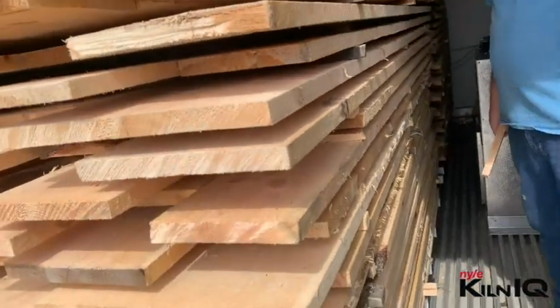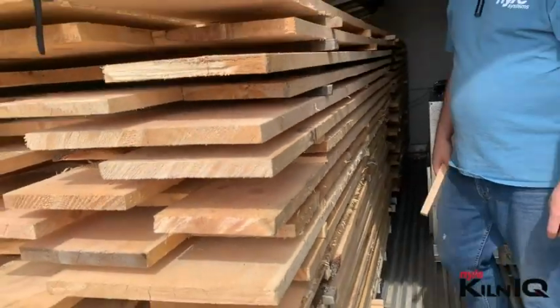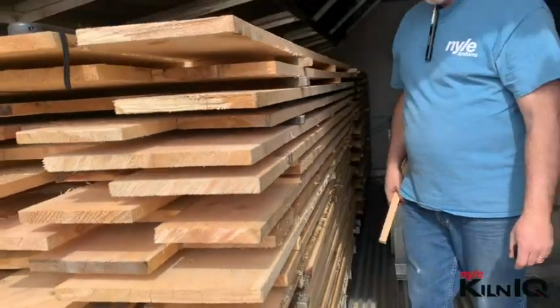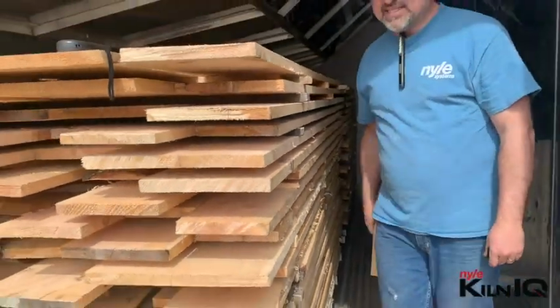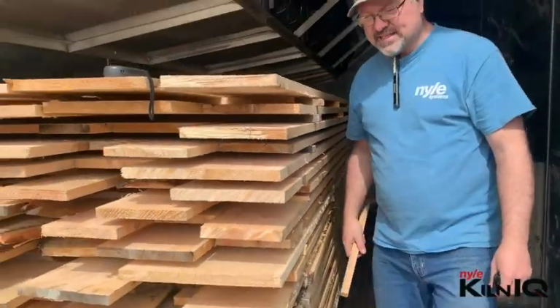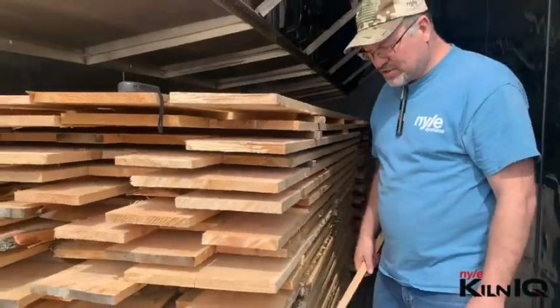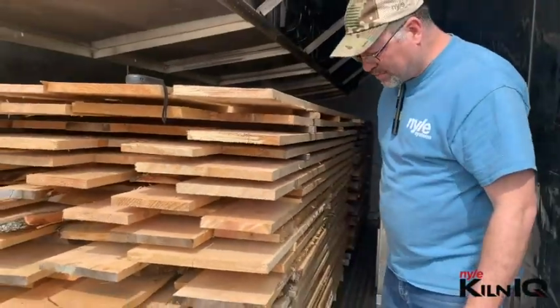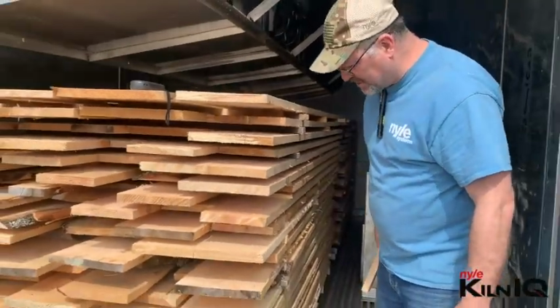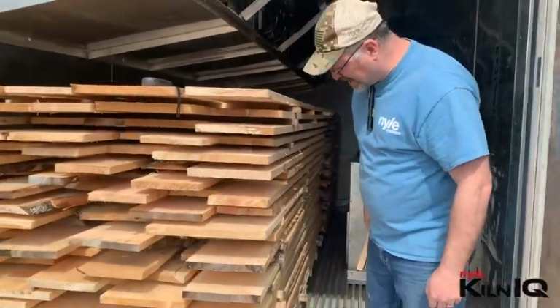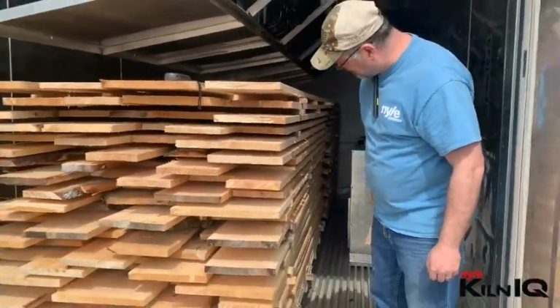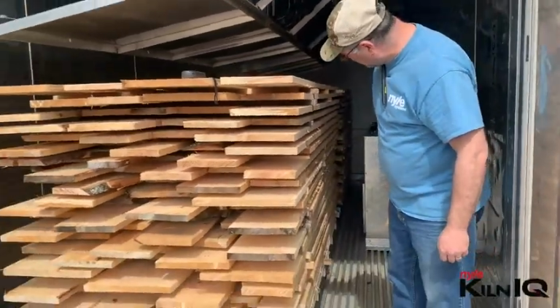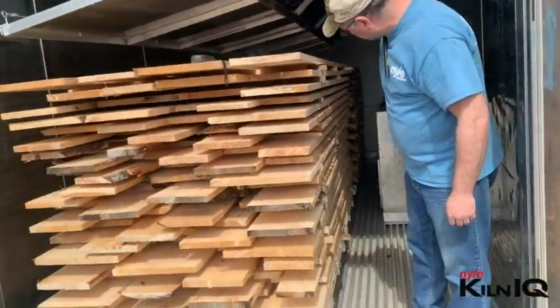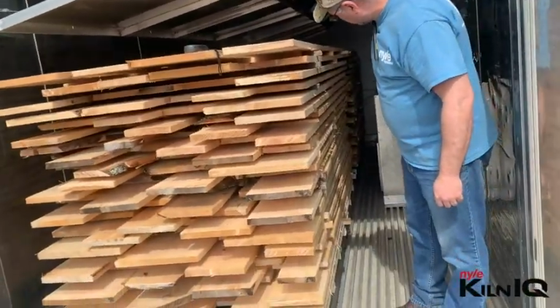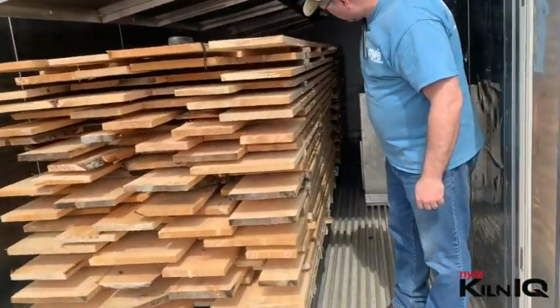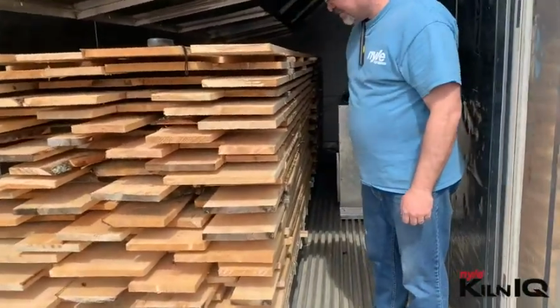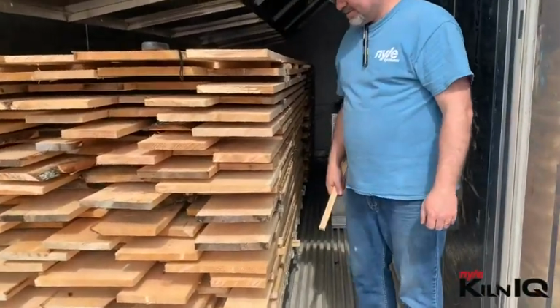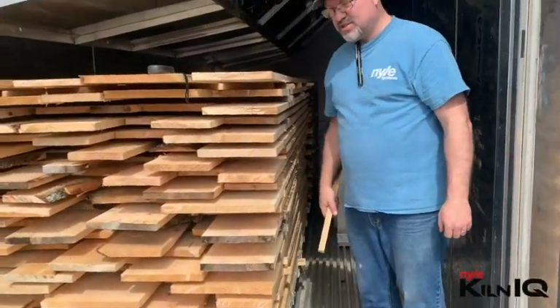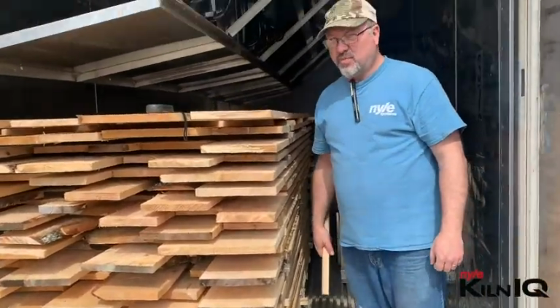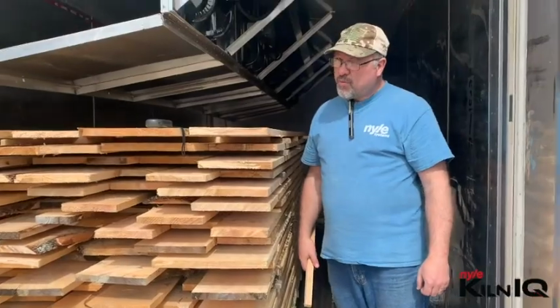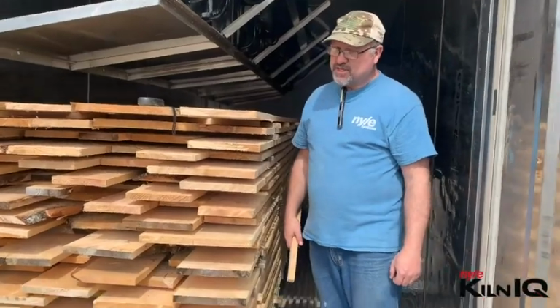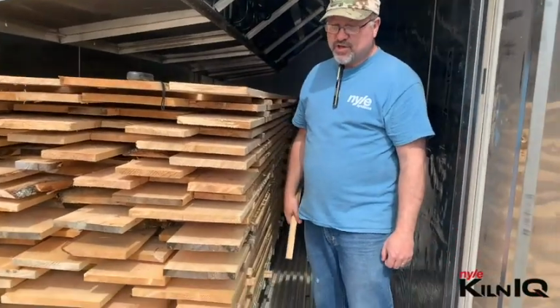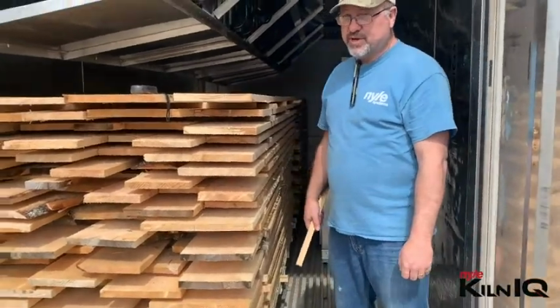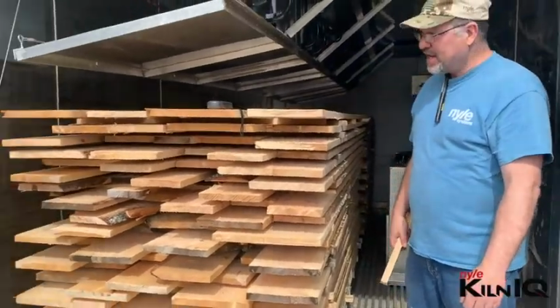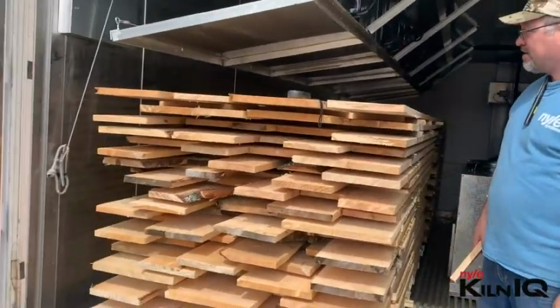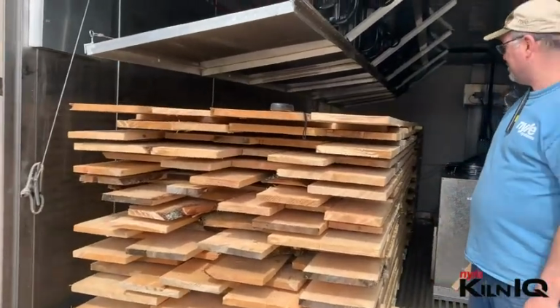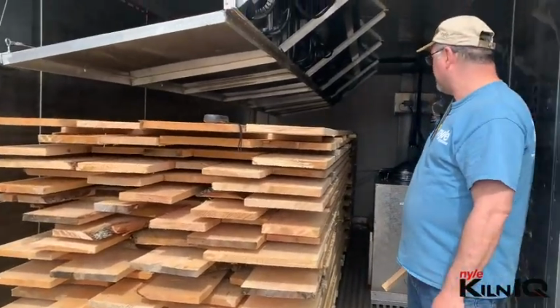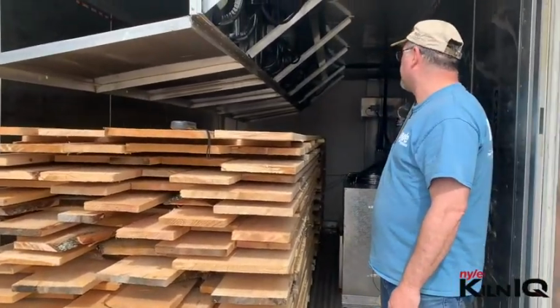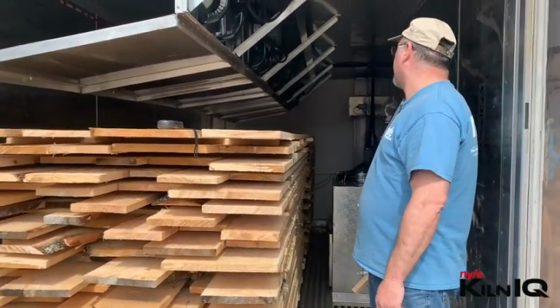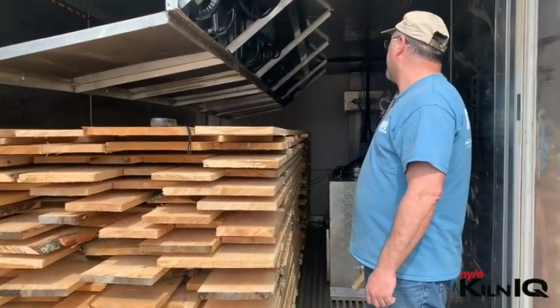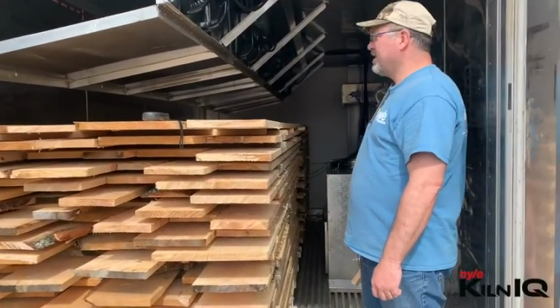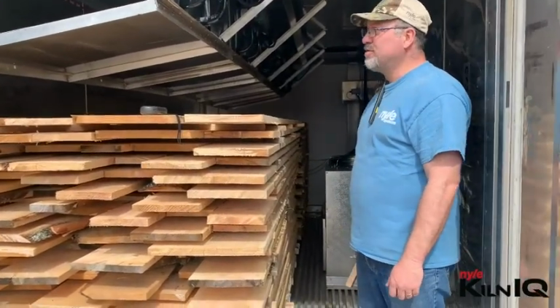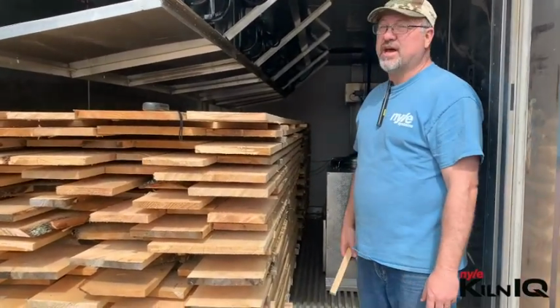This was hand stacked, not machine stacked. This is almost as good as we can get it by hand, and it's good for now.